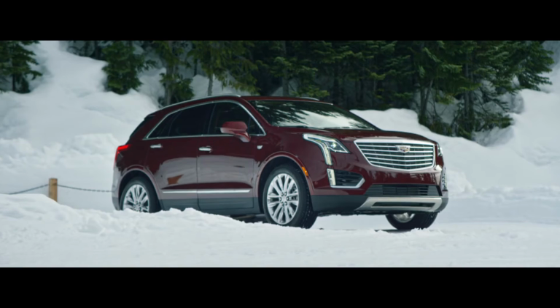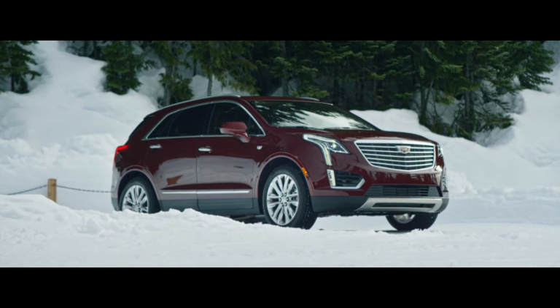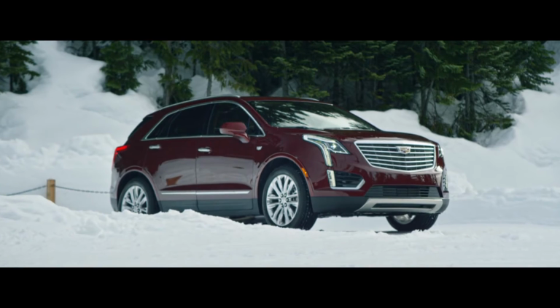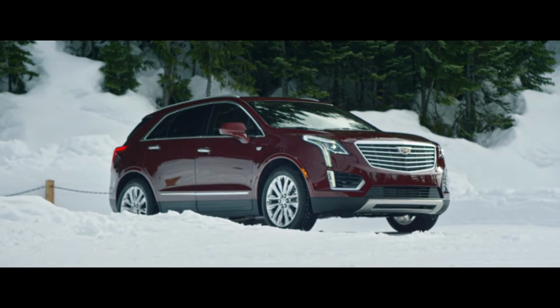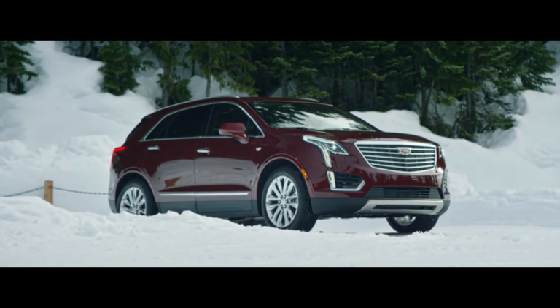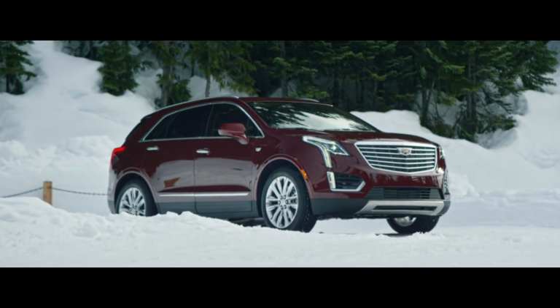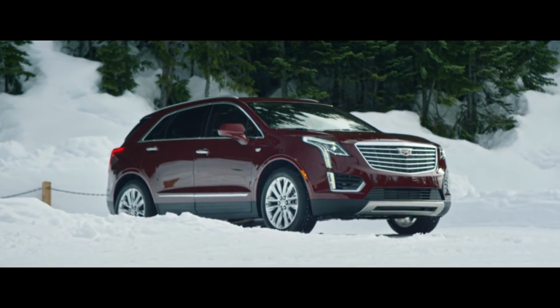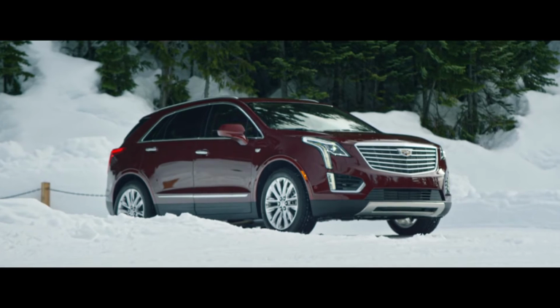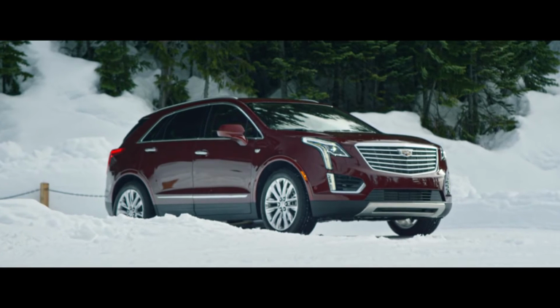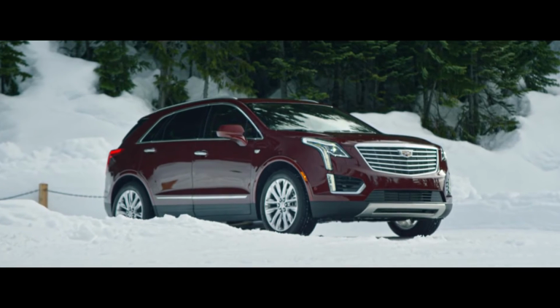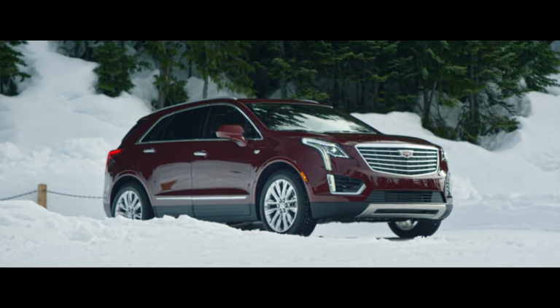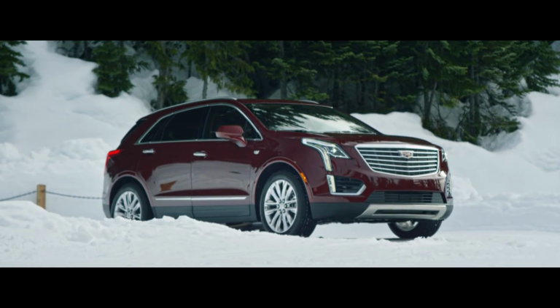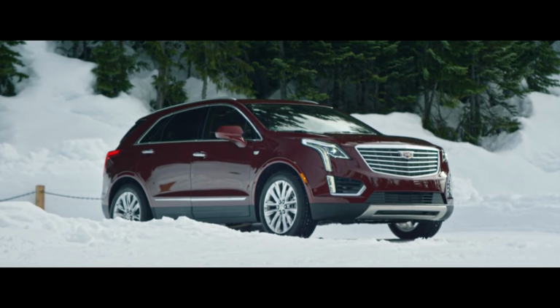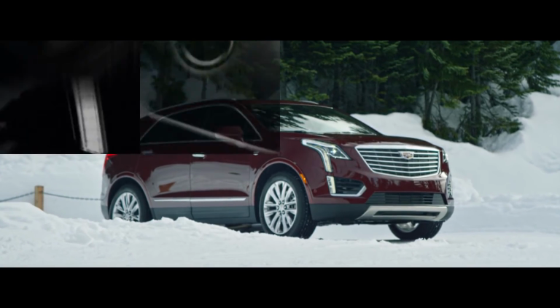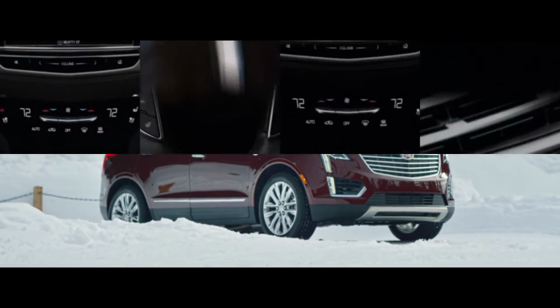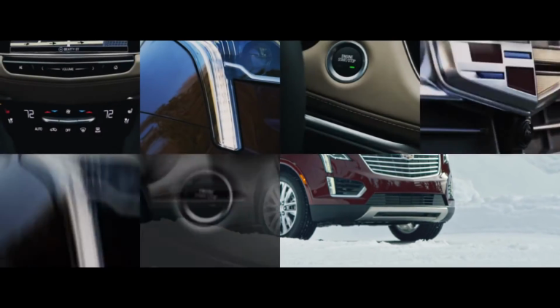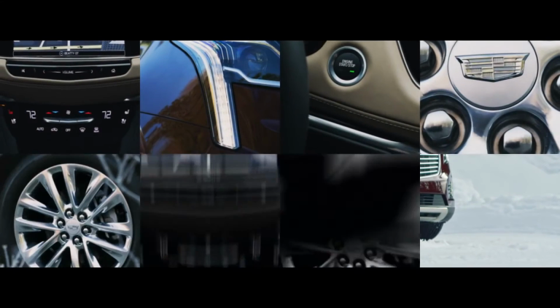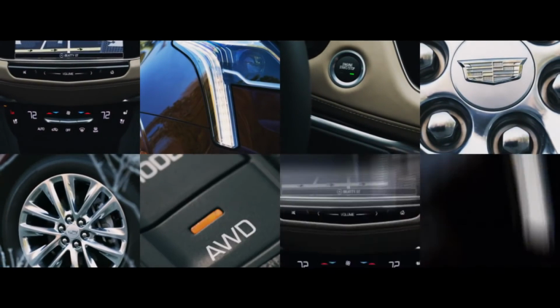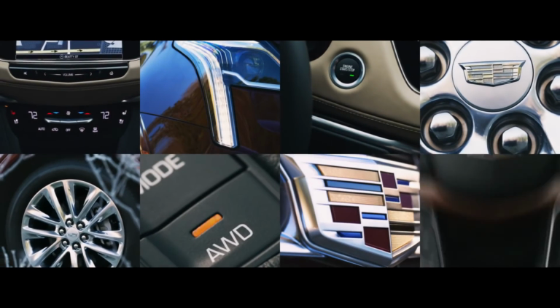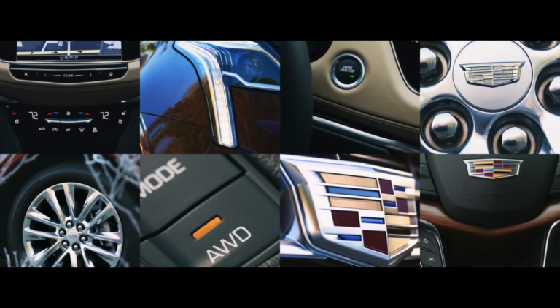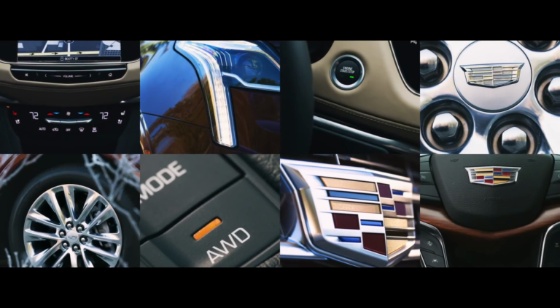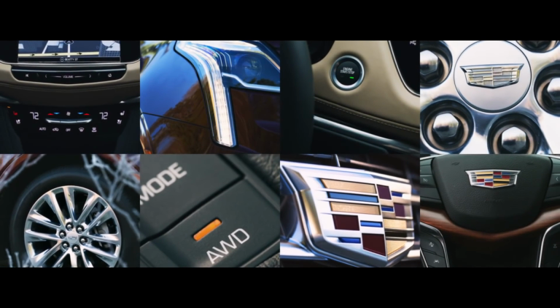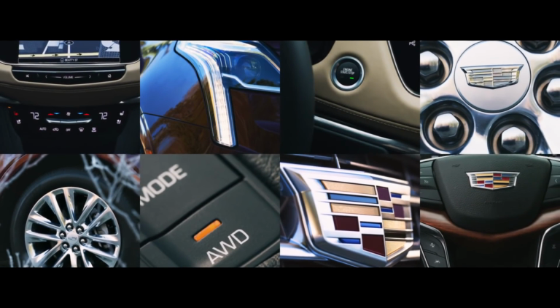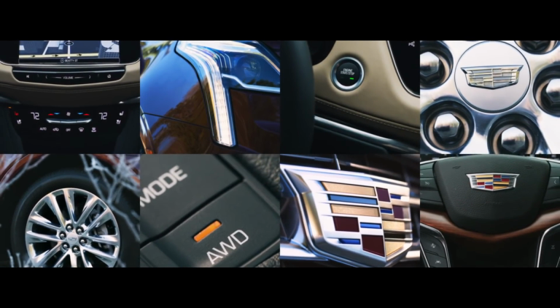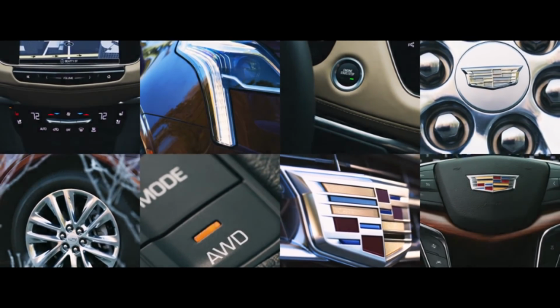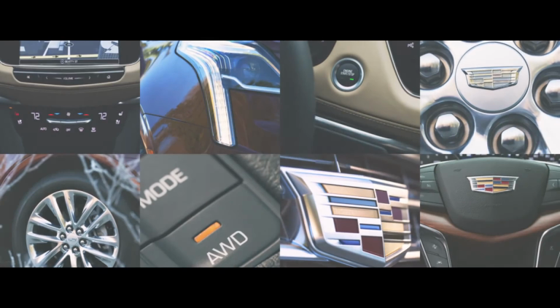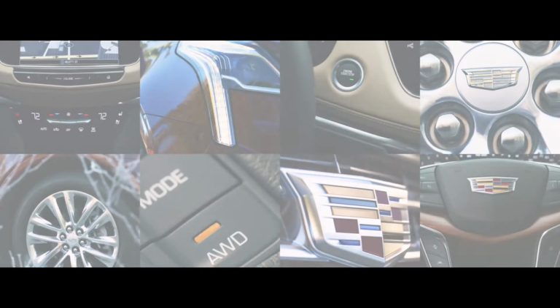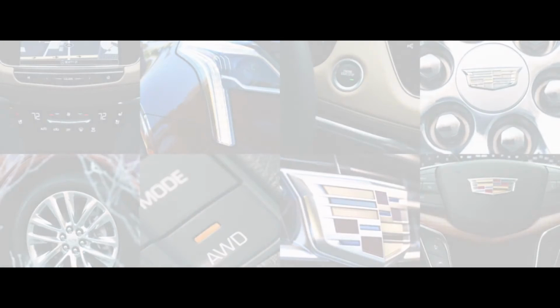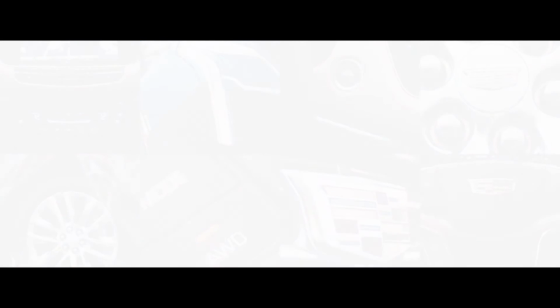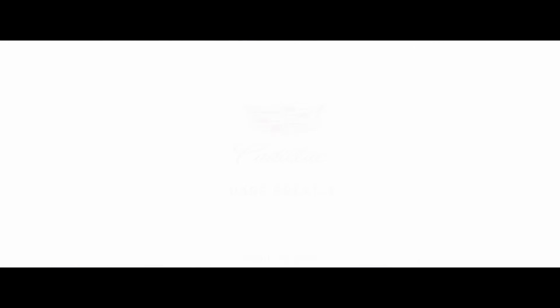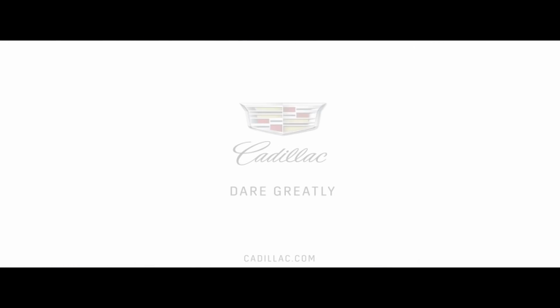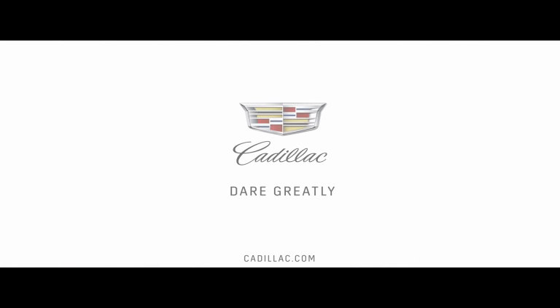The 2017 XT5. It is more than a new crossover. It is, in all things, a Cadillac.